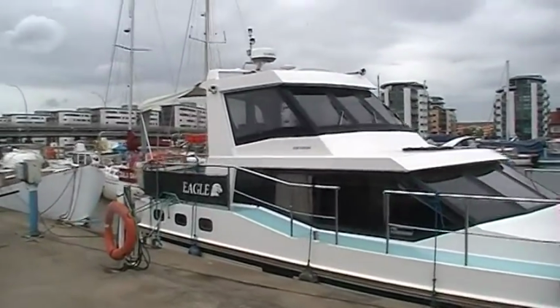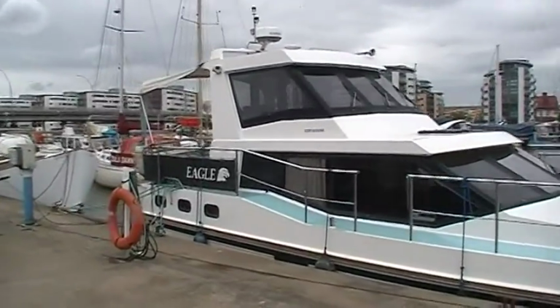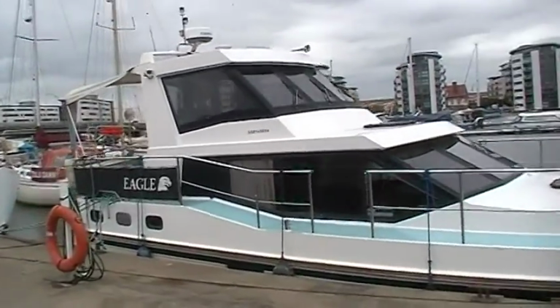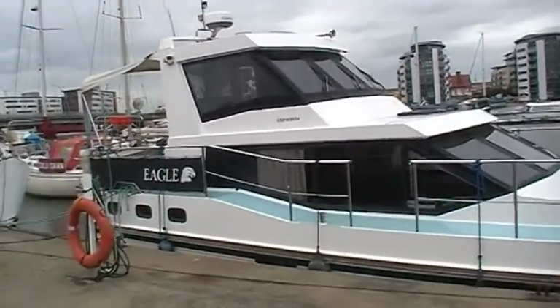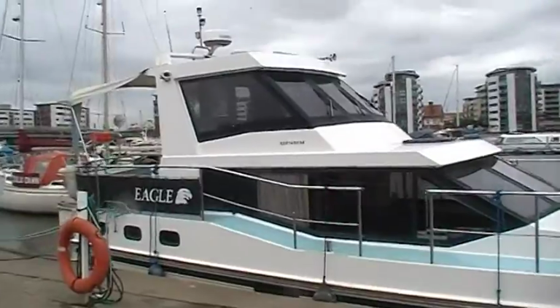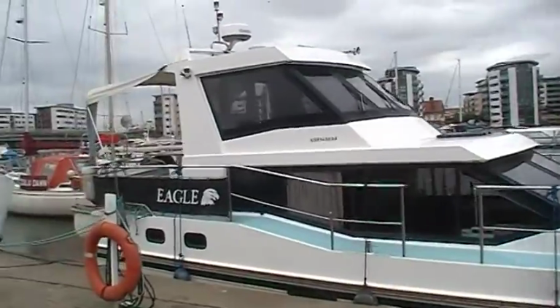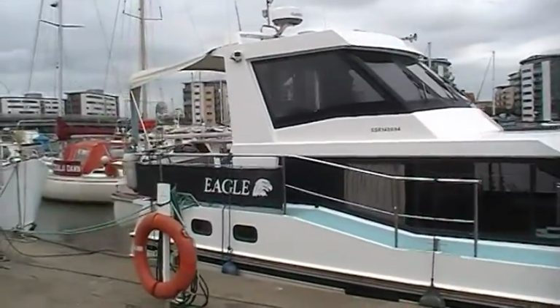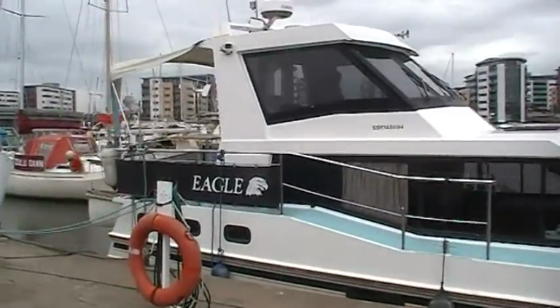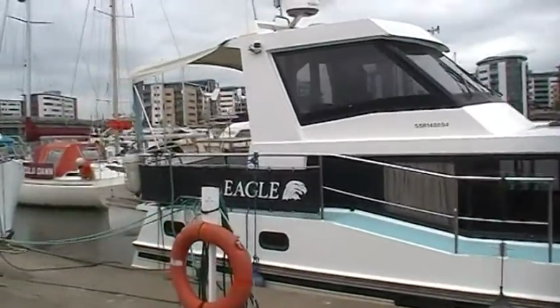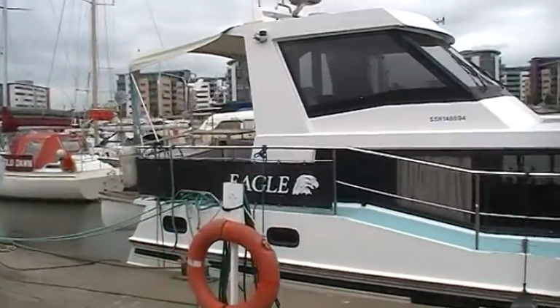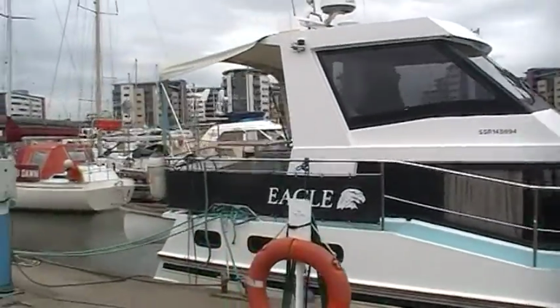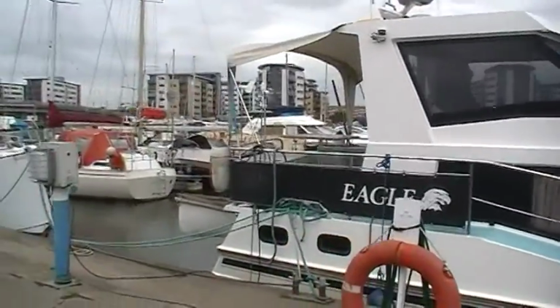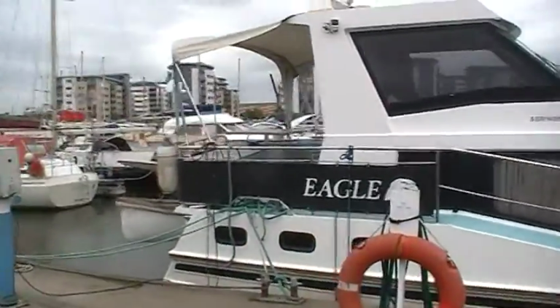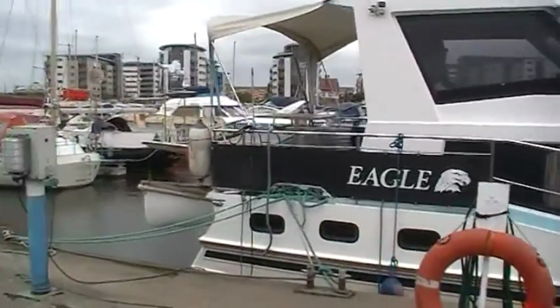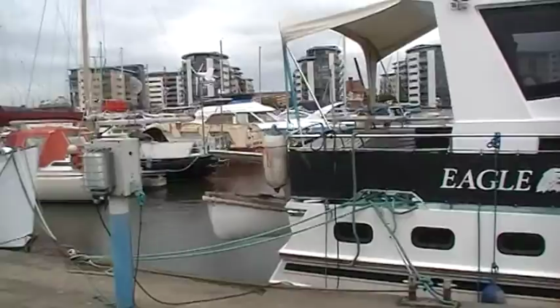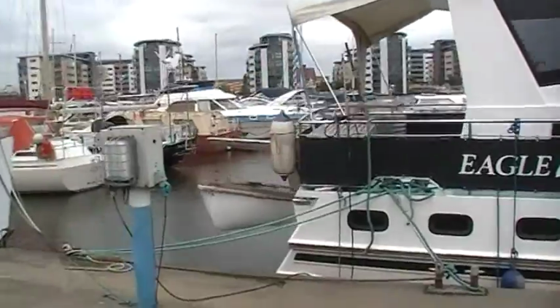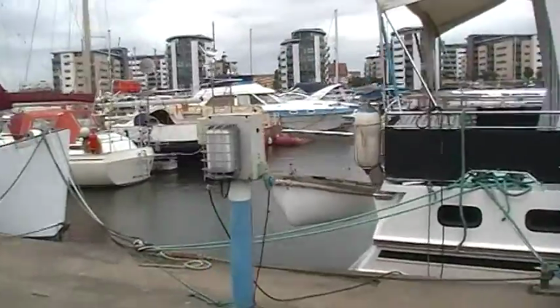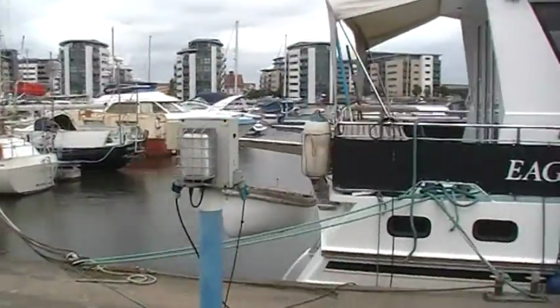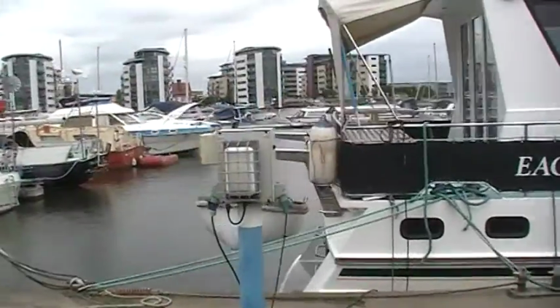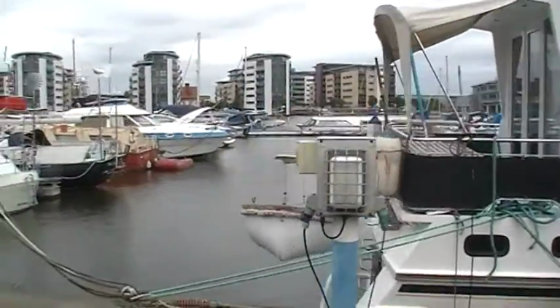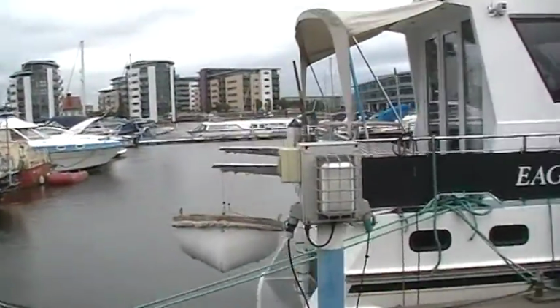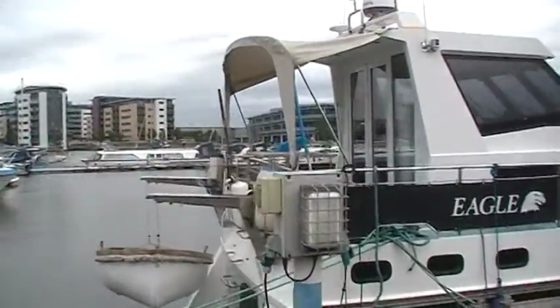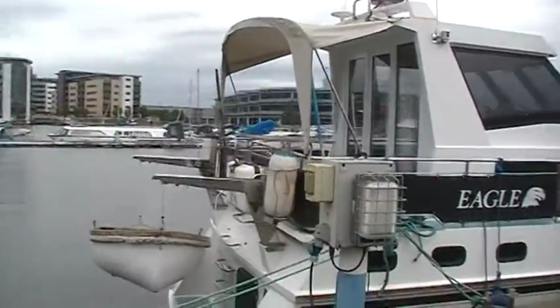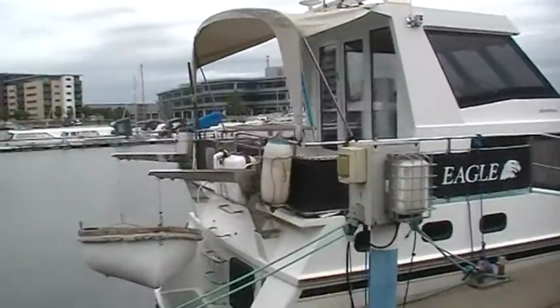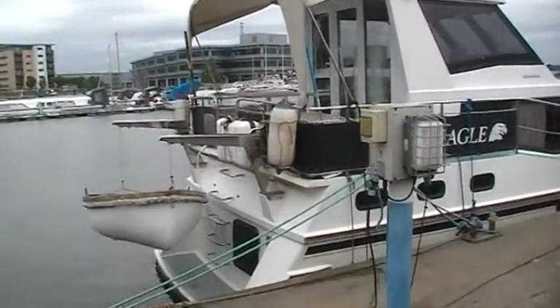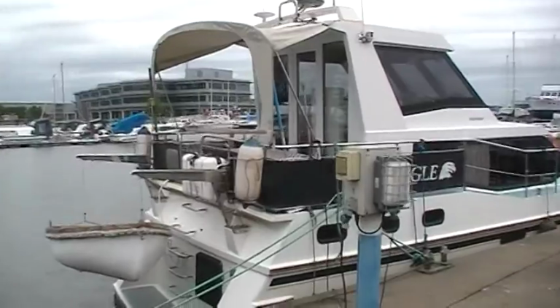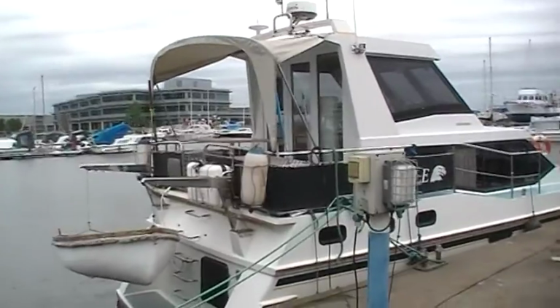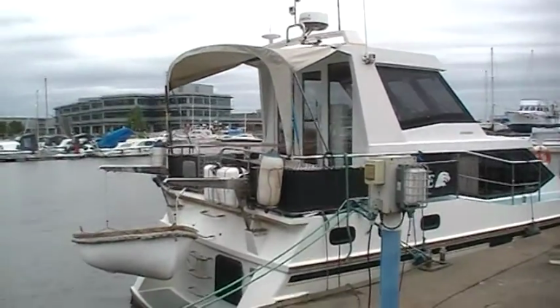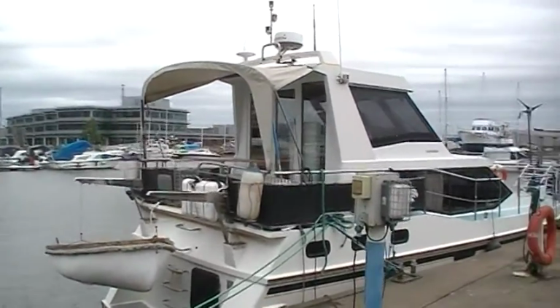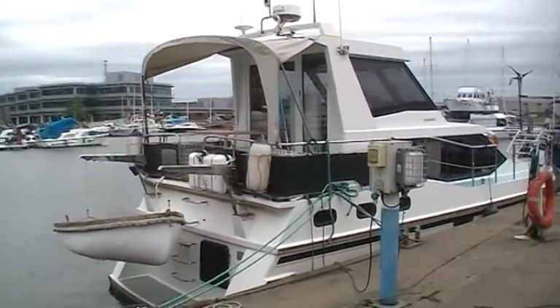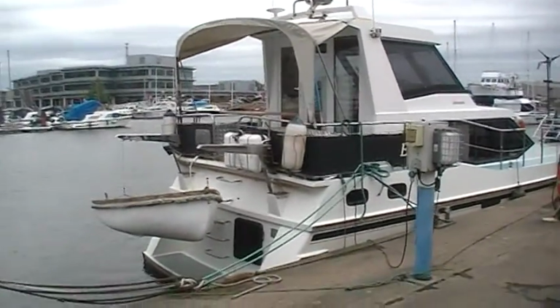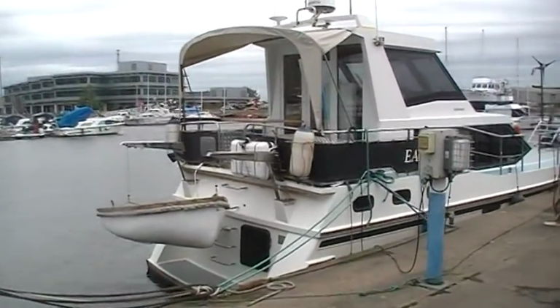There's a flybridge with fantastic views and ease for steering the boat. And as we come round to the stern of the boat, you can see that on those summer evenings you can enjoy the sun in a good outside position.